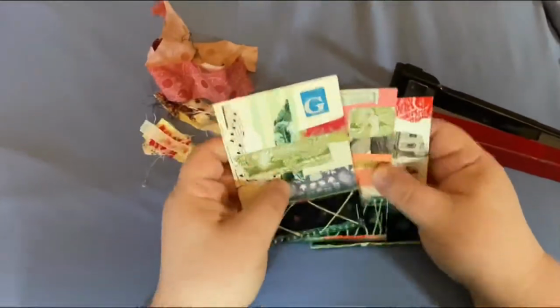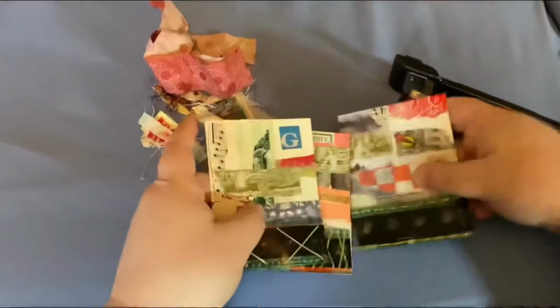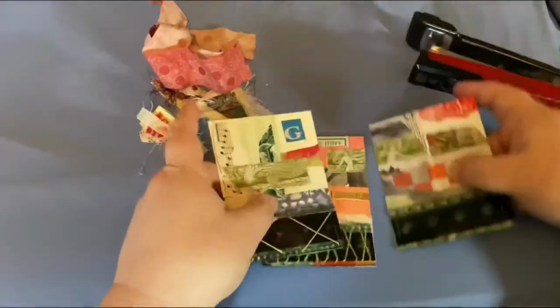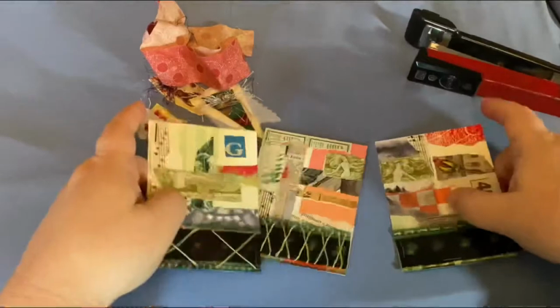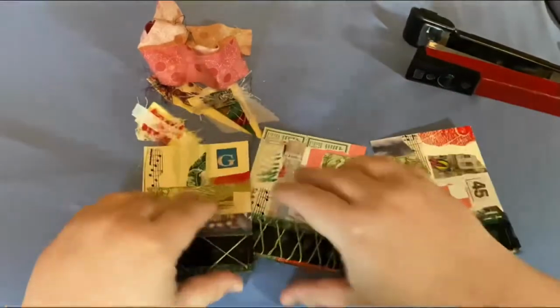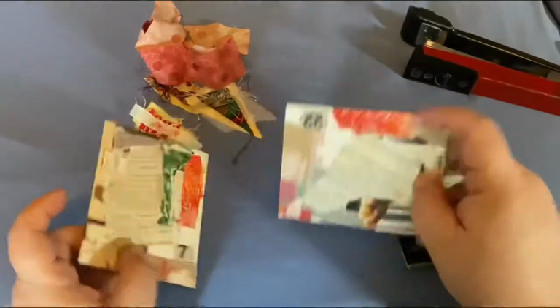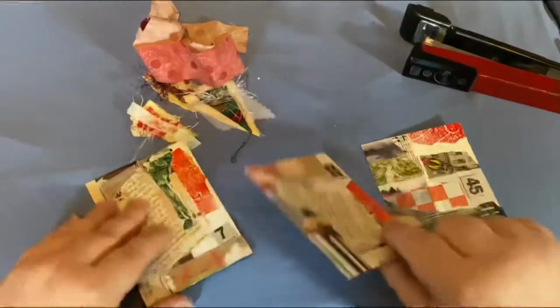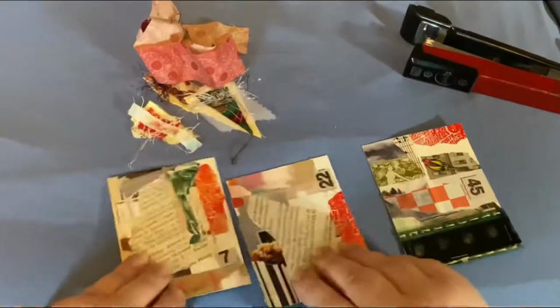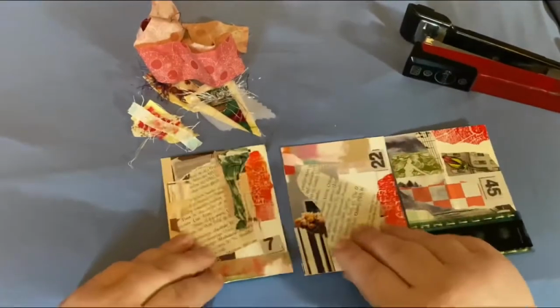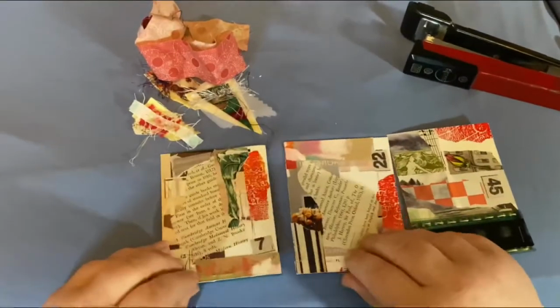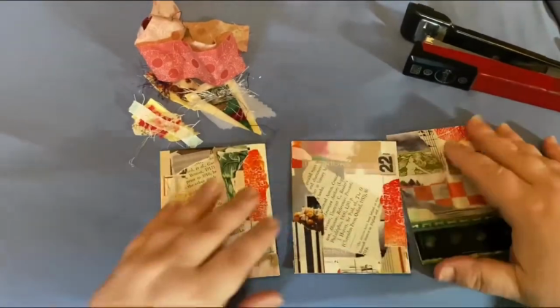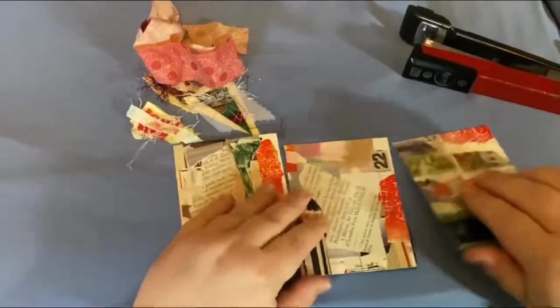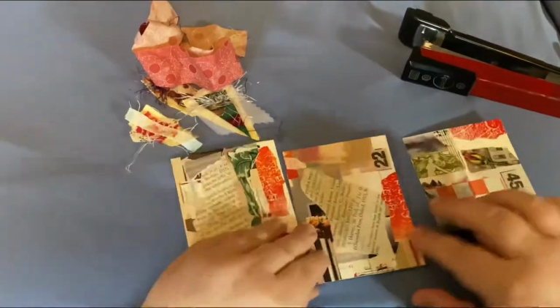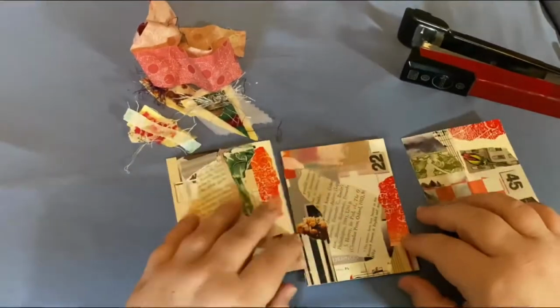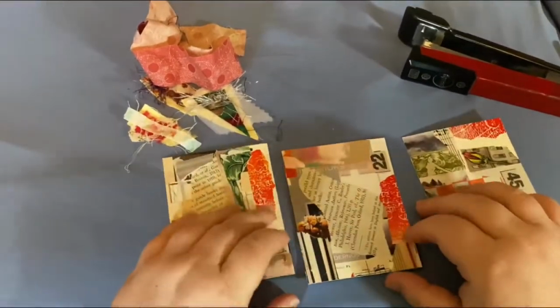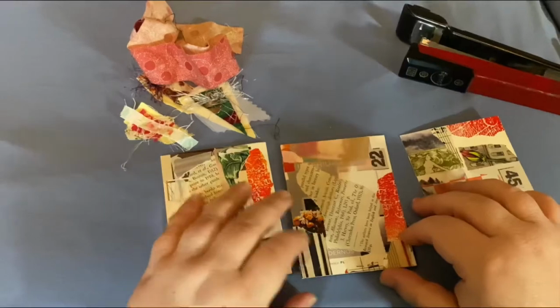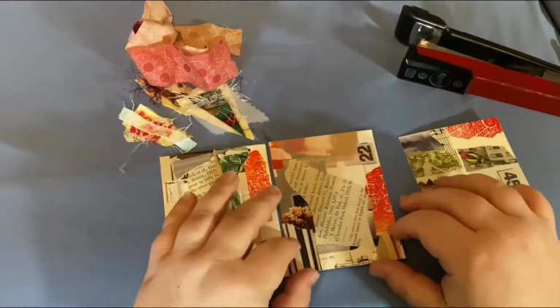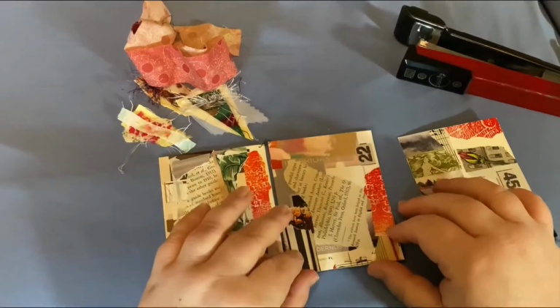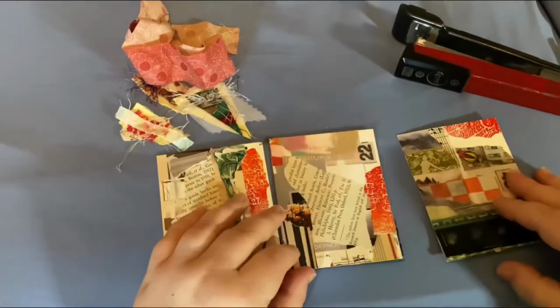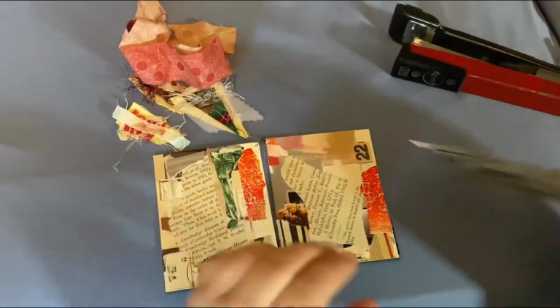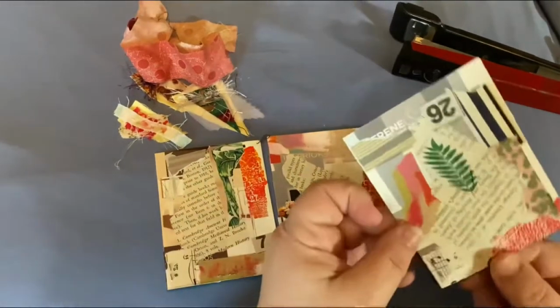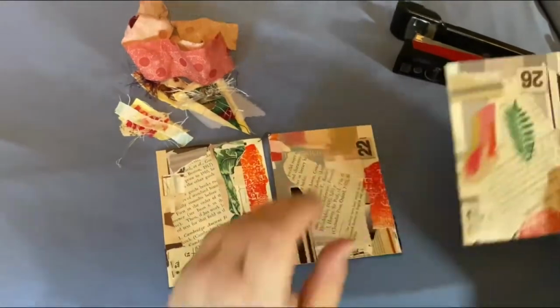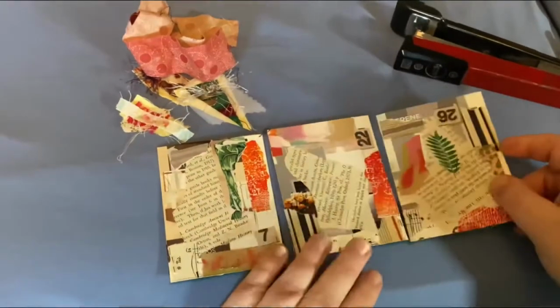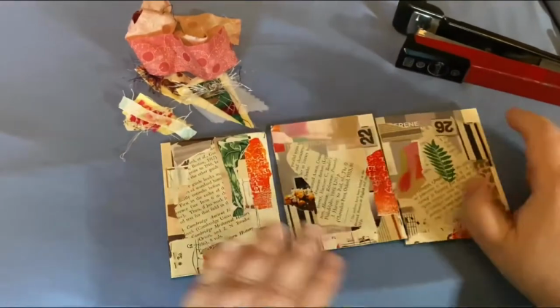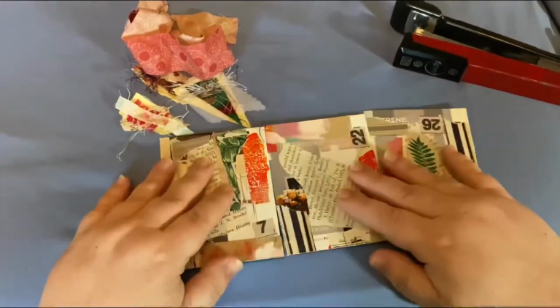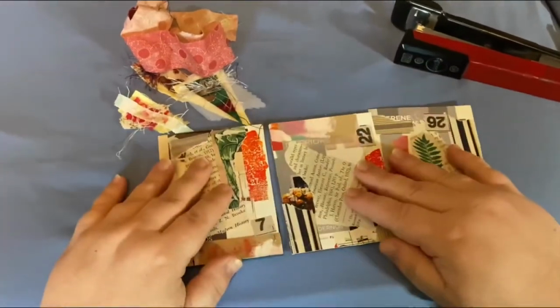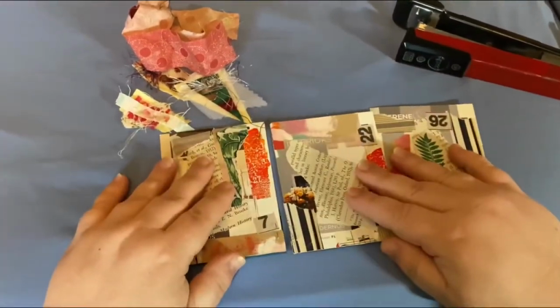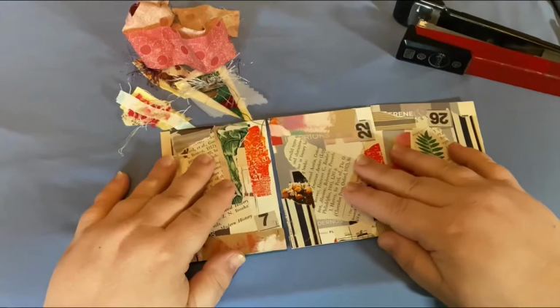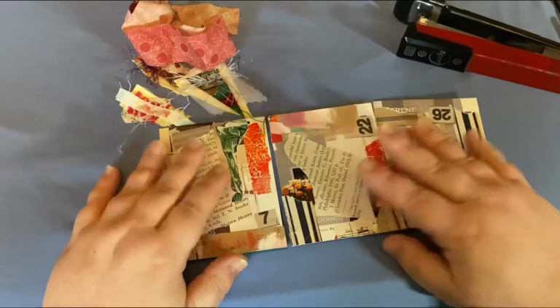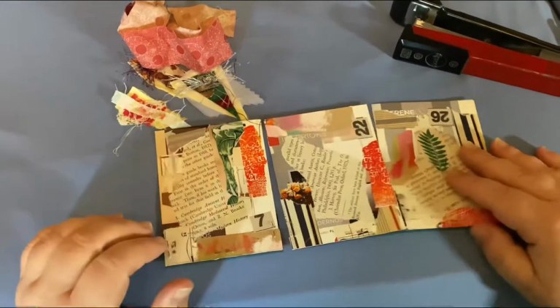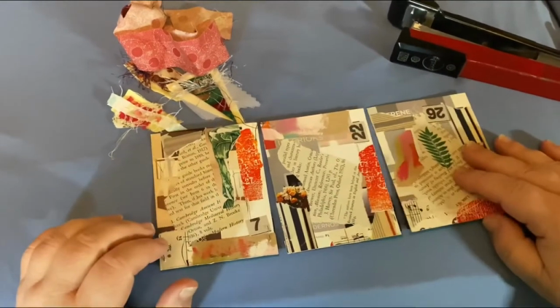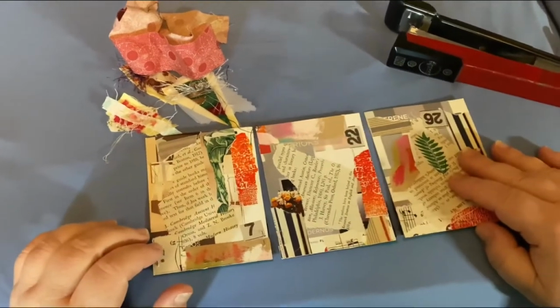So what I'm going to do is on the back, where the staples are — because you can really injure yourself or the person you're gifting this to with the staples — I make sure I have enough room here.